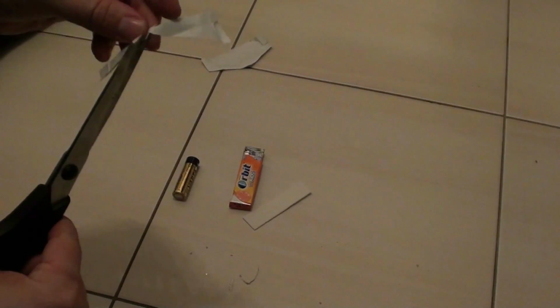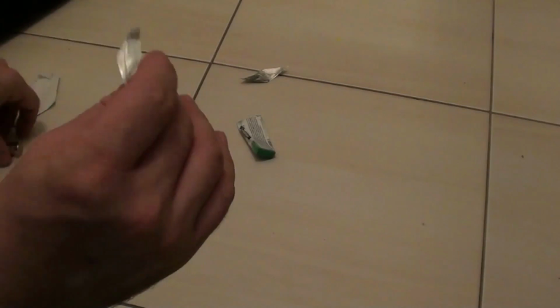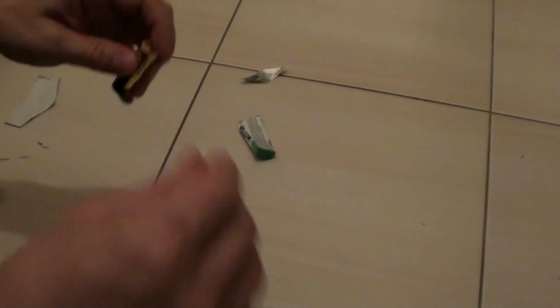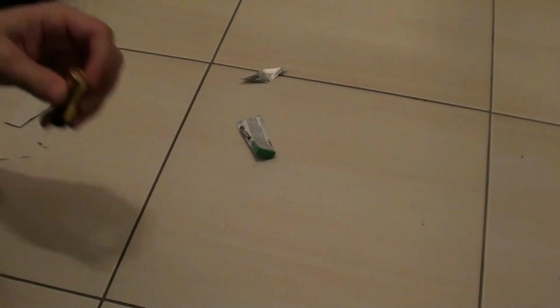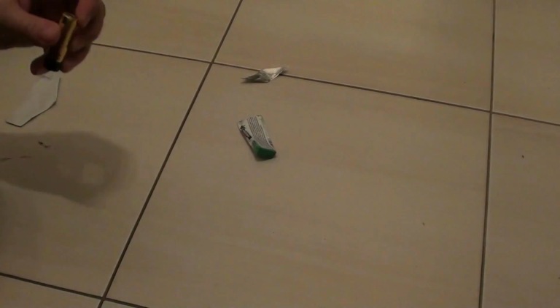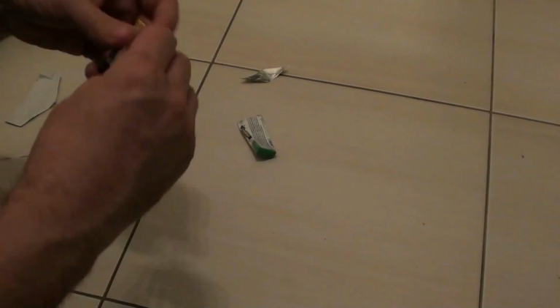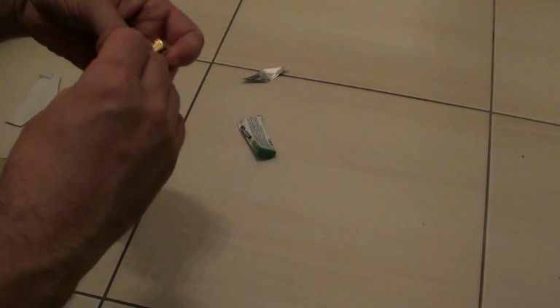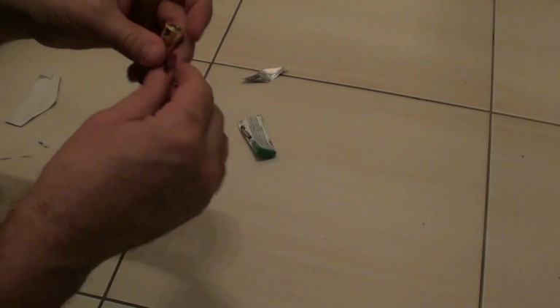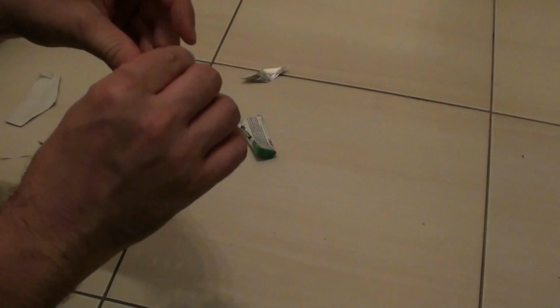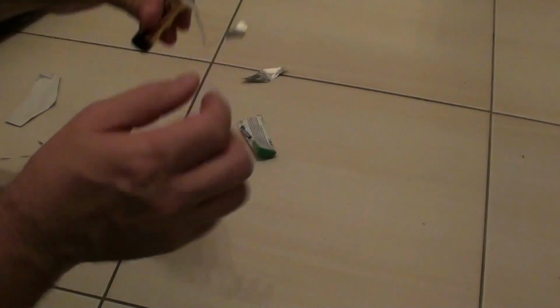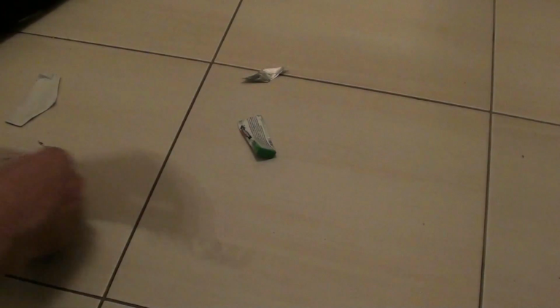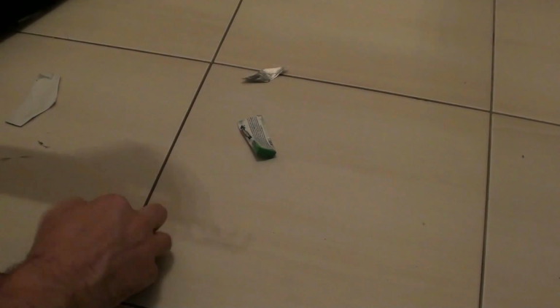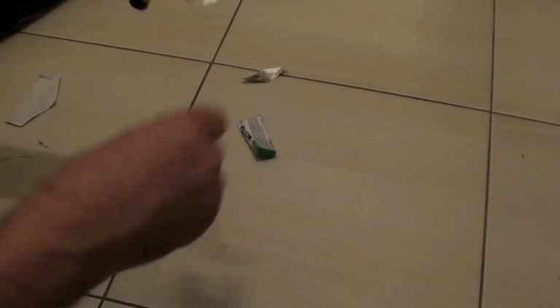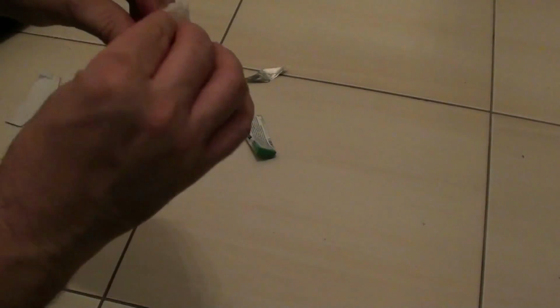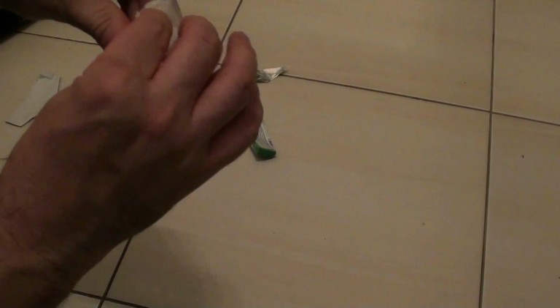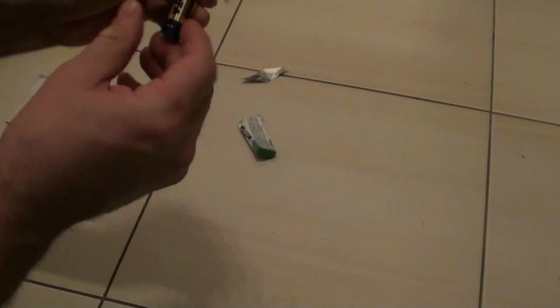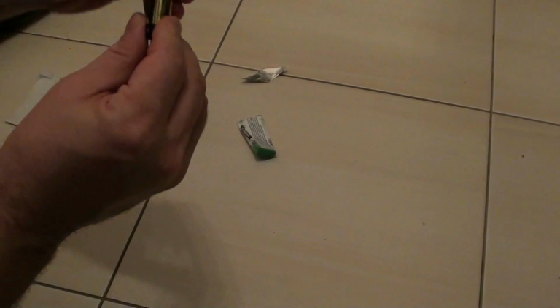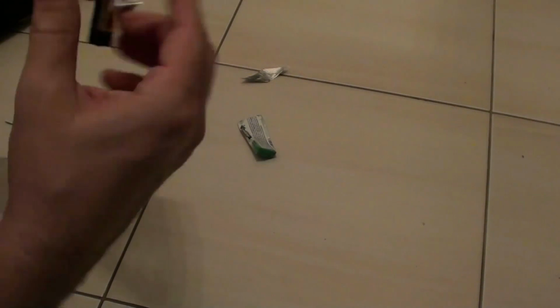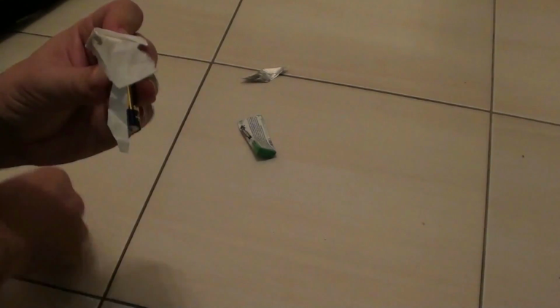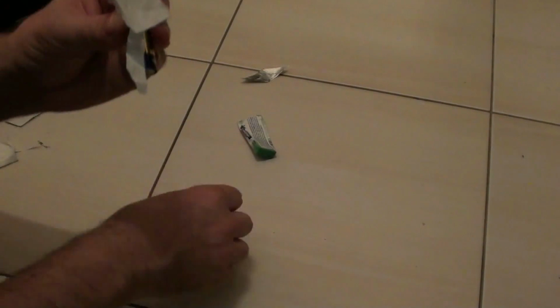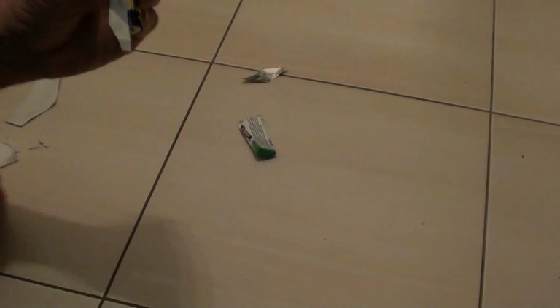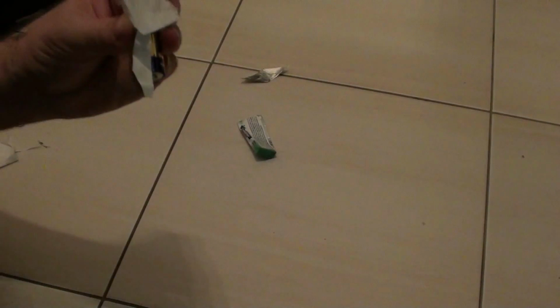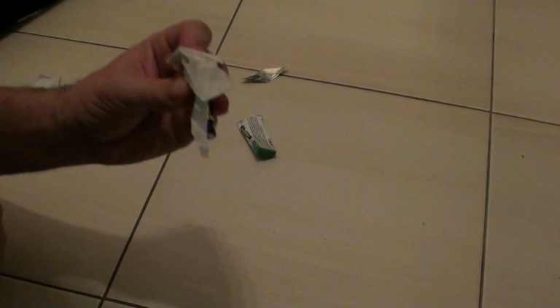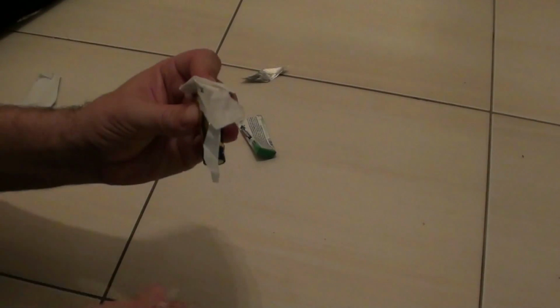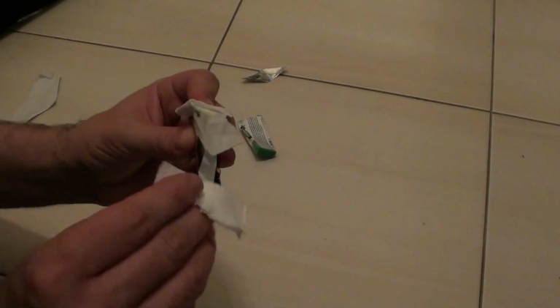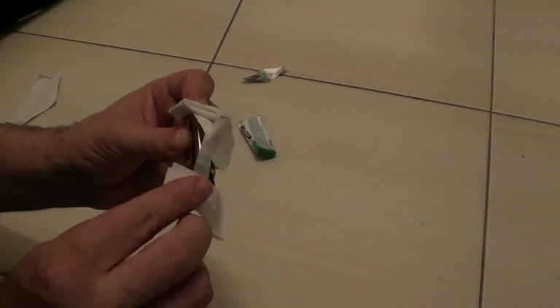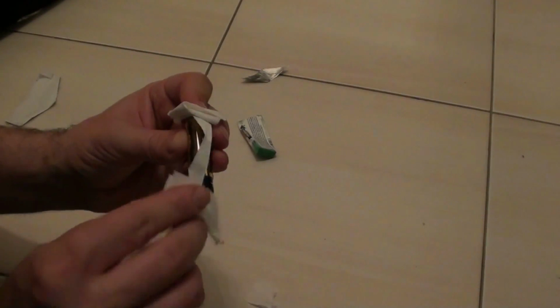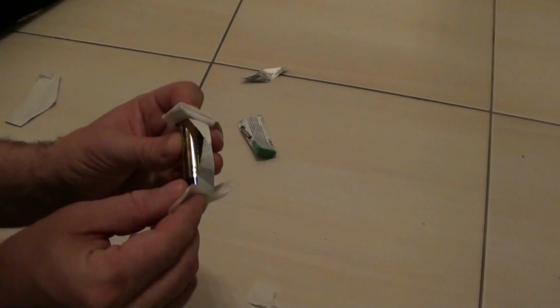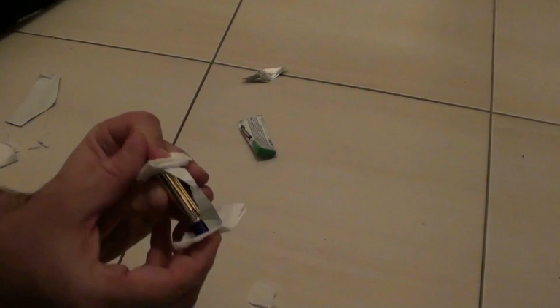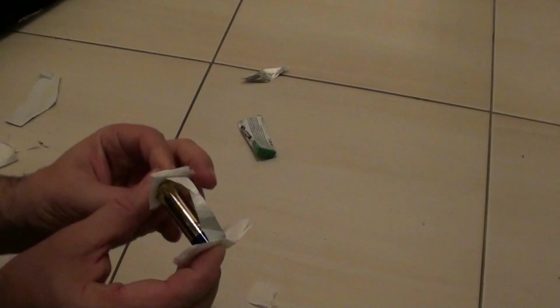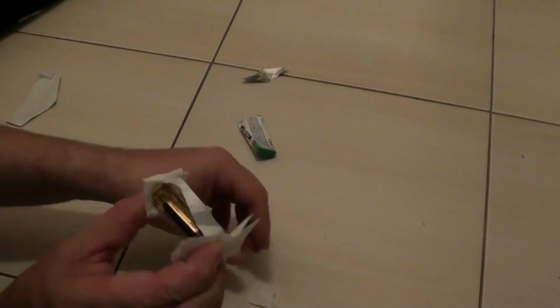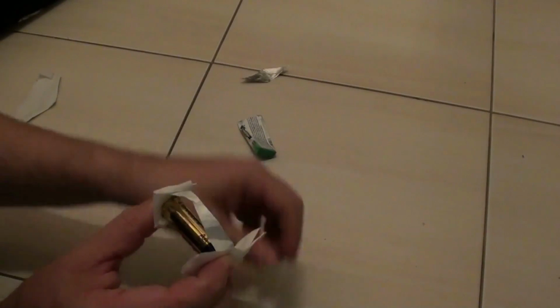Now I take the battery, I put it on one side, I put it on the paper so that it doesn't burn my fingers, and now I will arrange the connection. Just watch here.